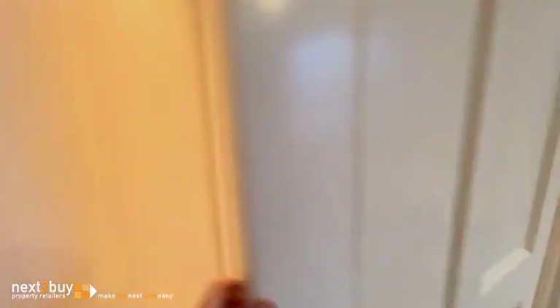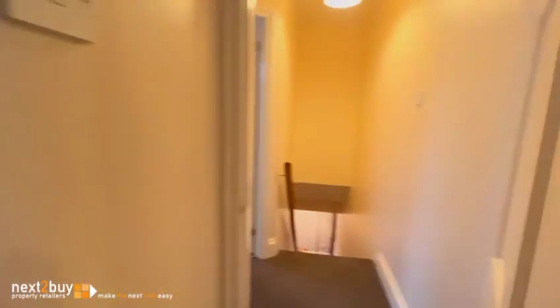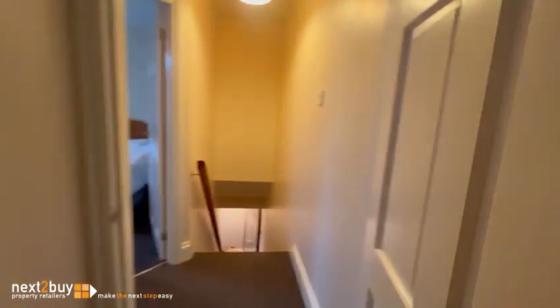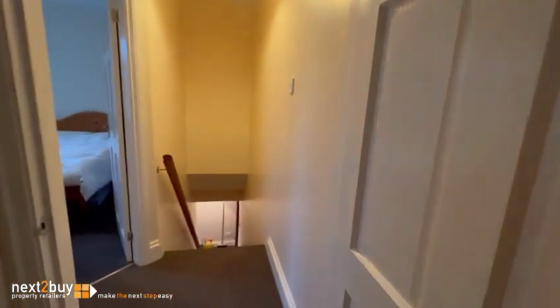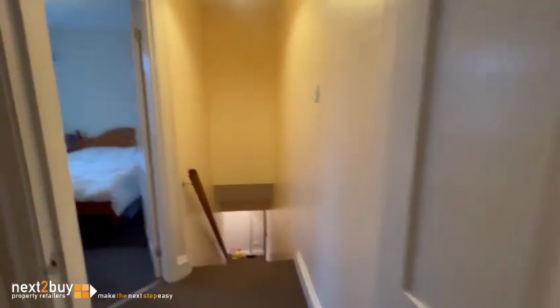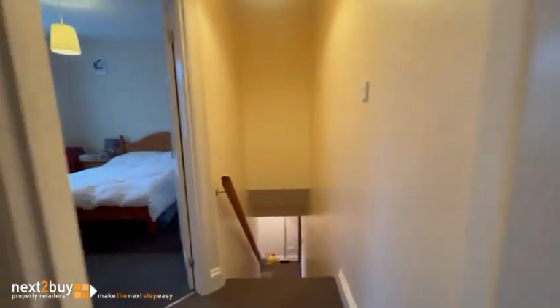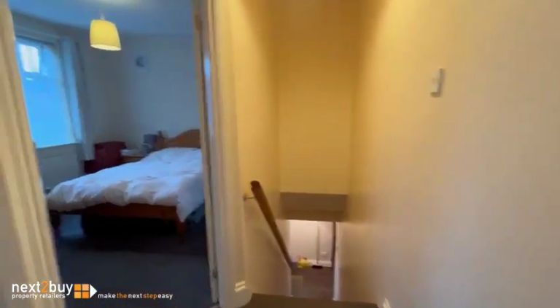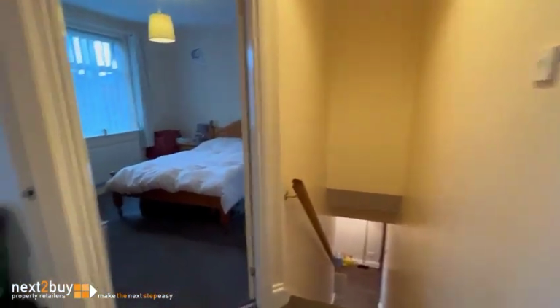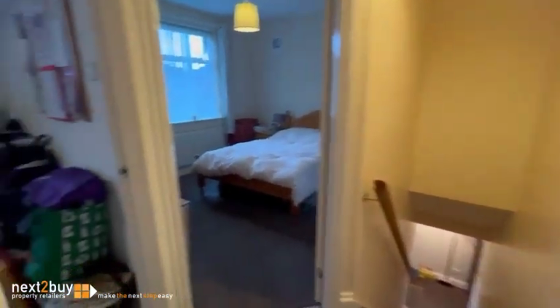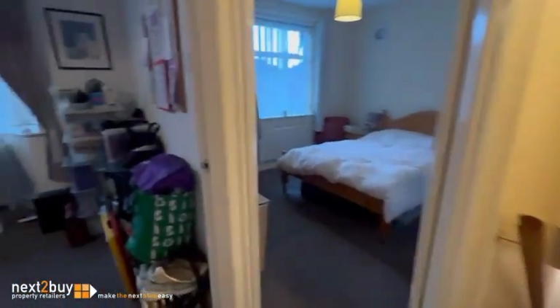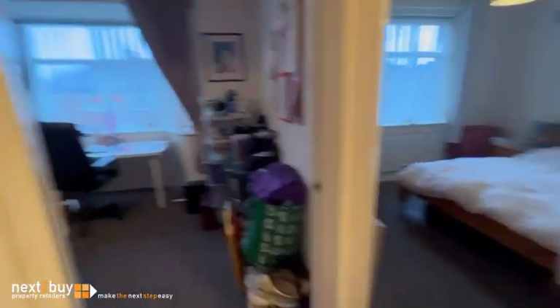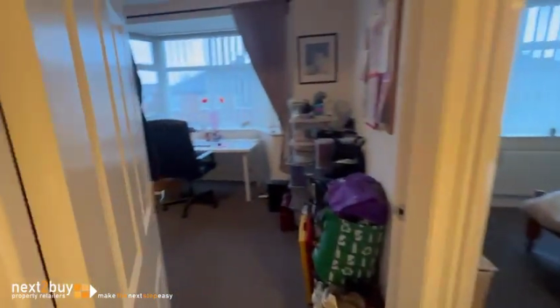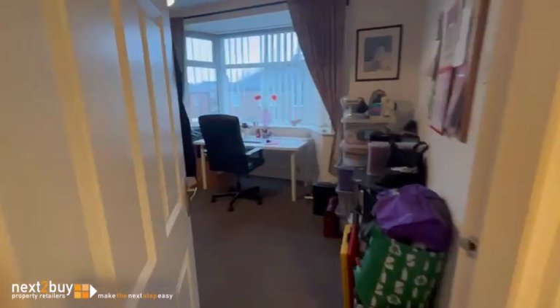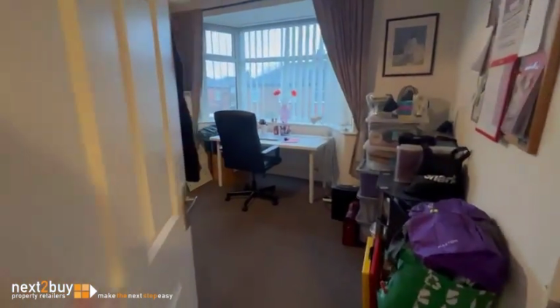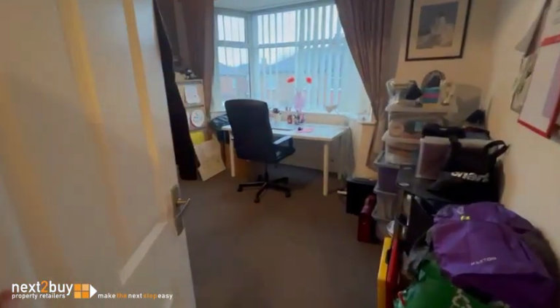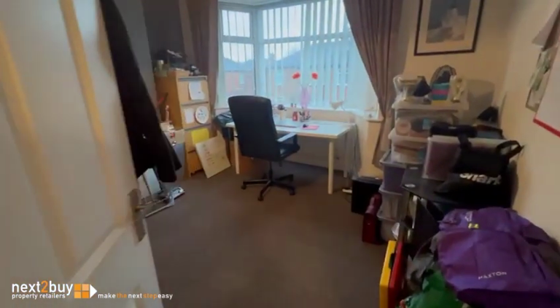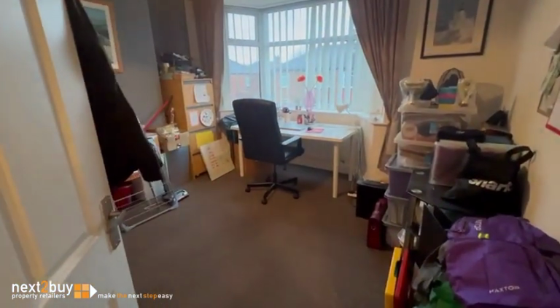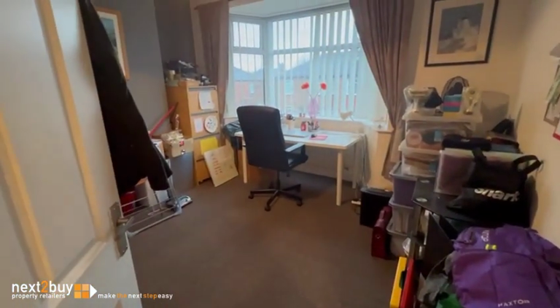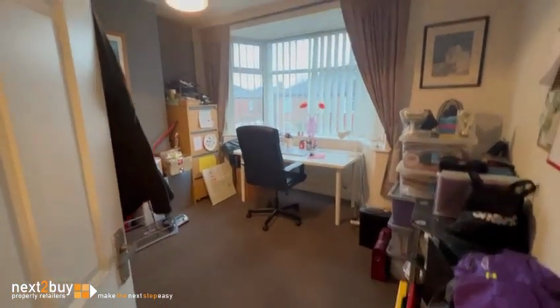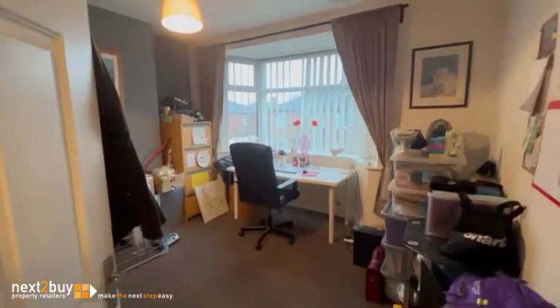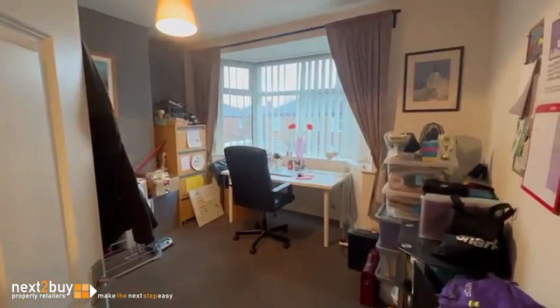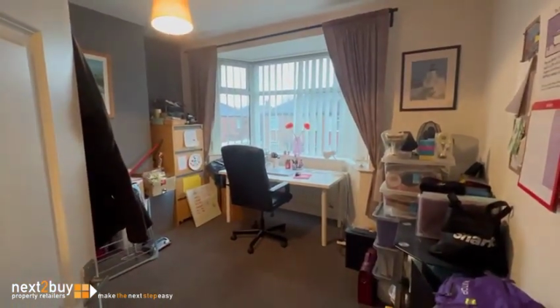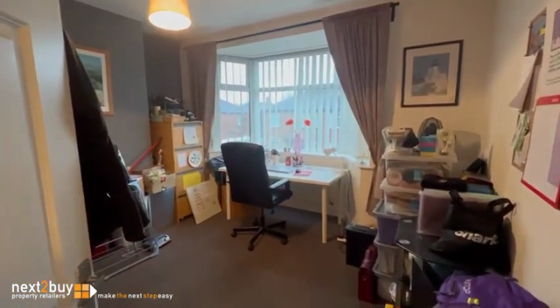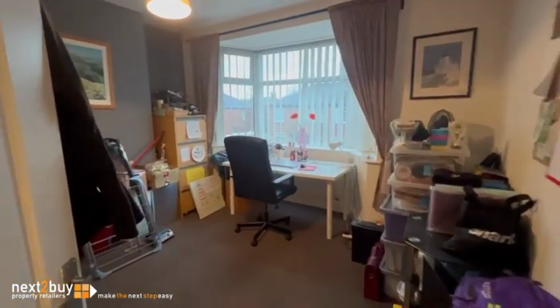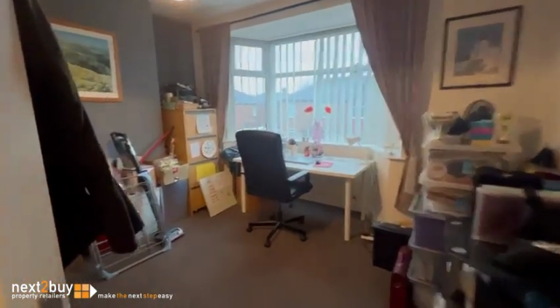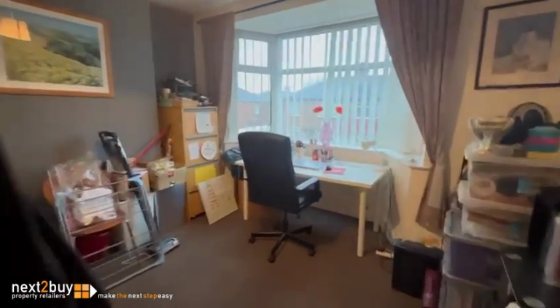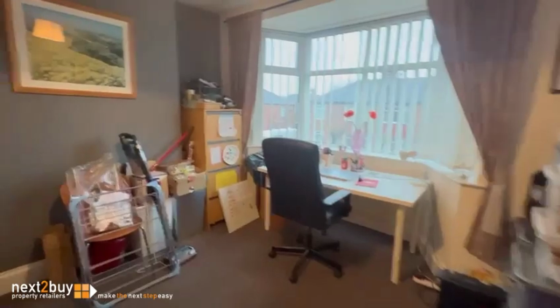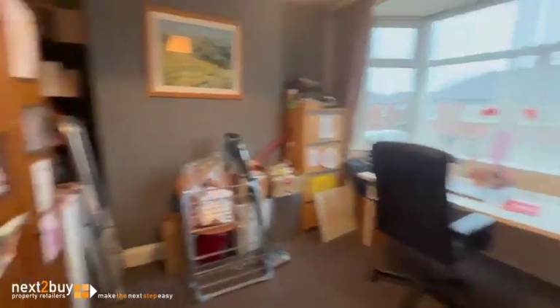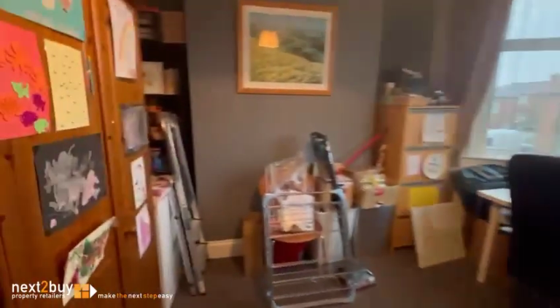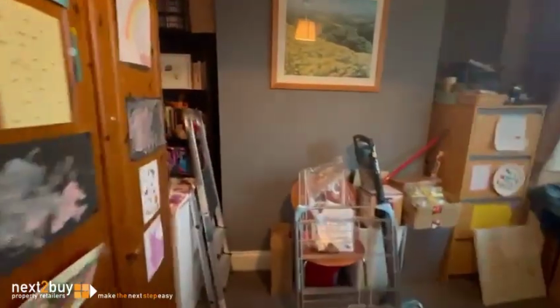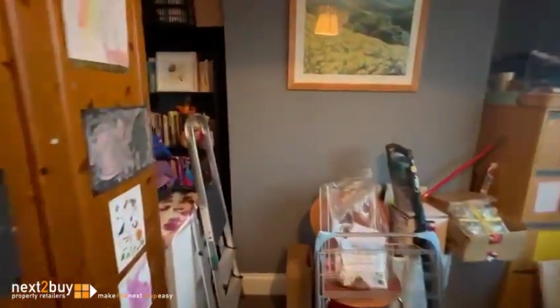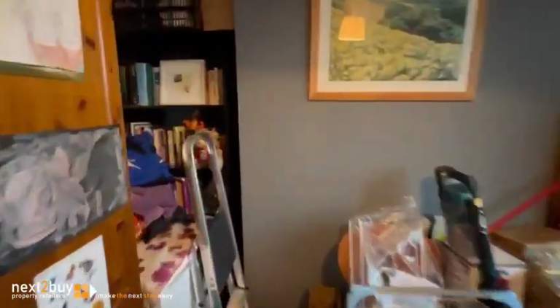Back out onto the landing and immediately to the left we have bedroom number two, which has been used as a little office at the moment — good sized double.